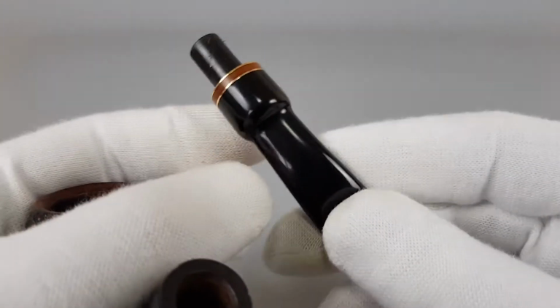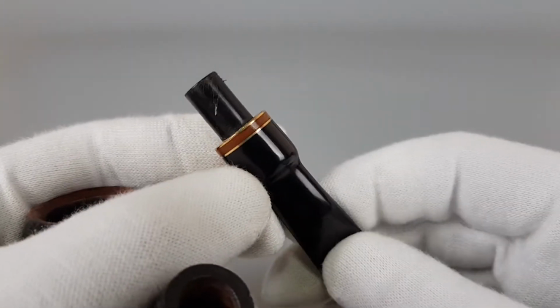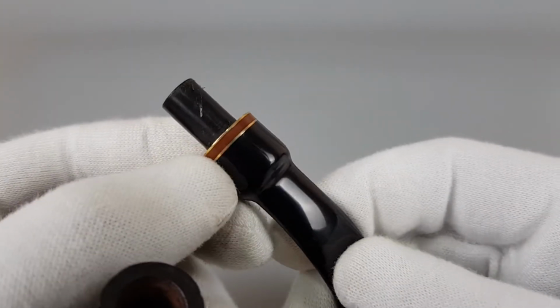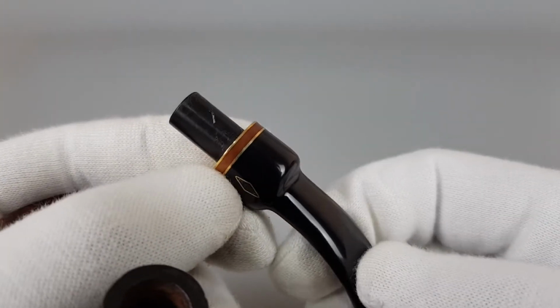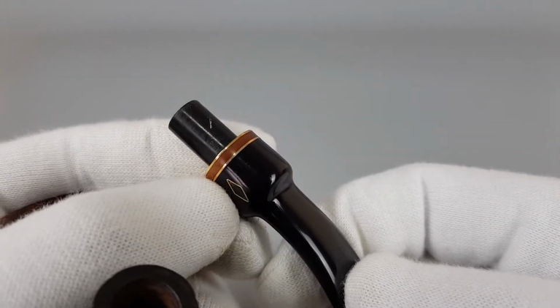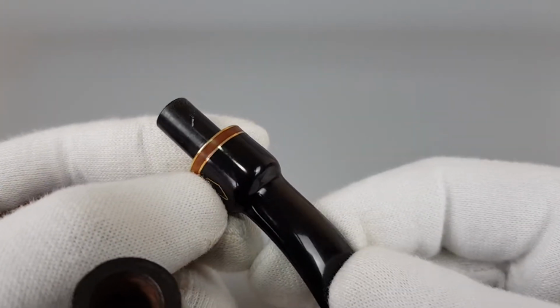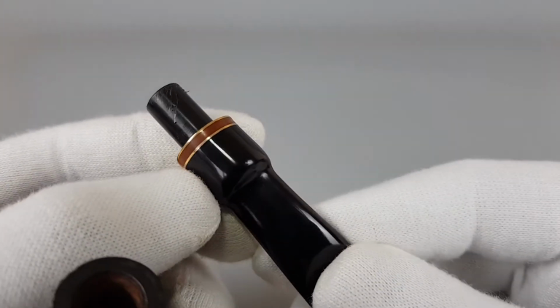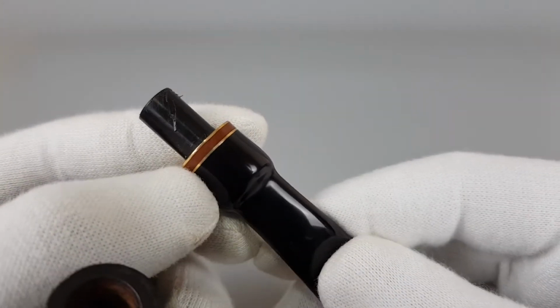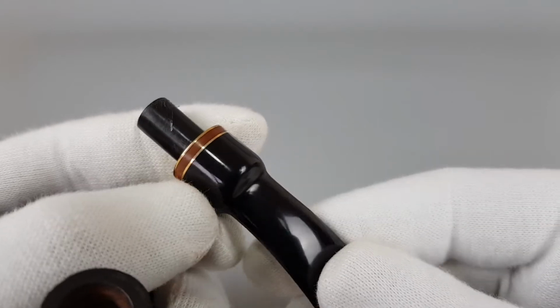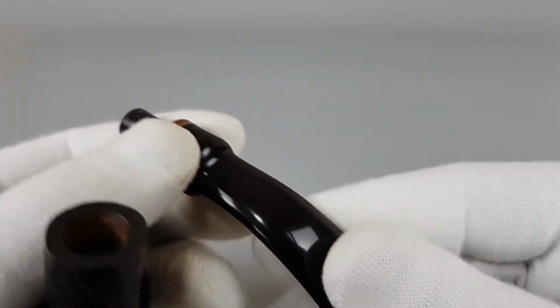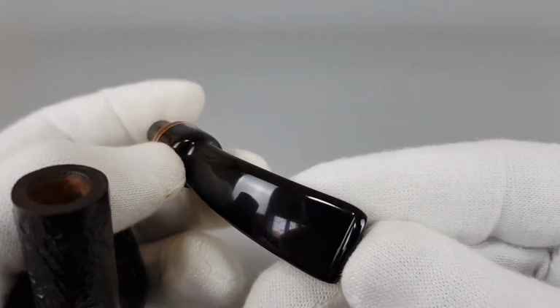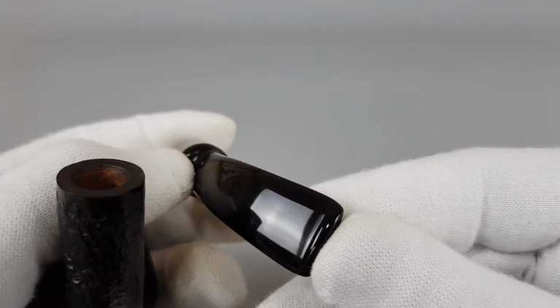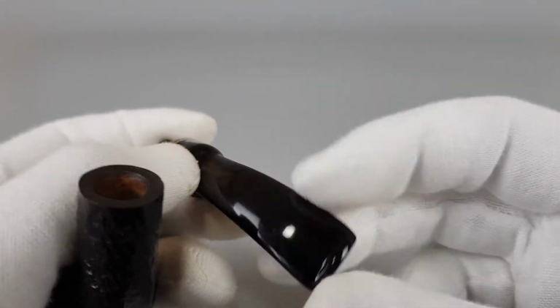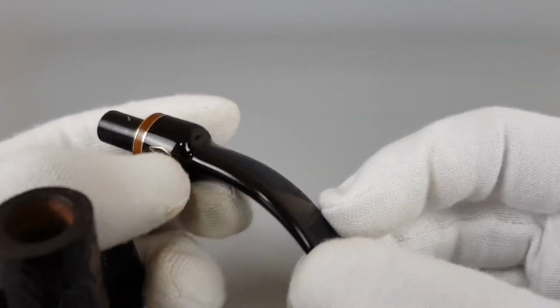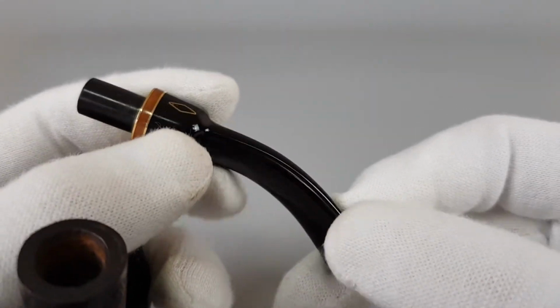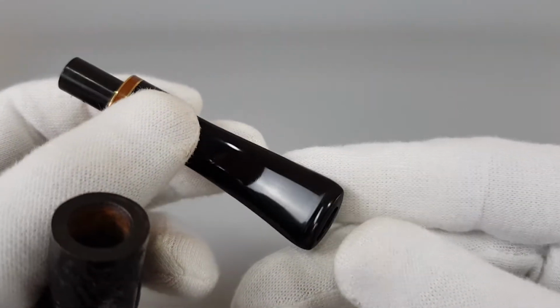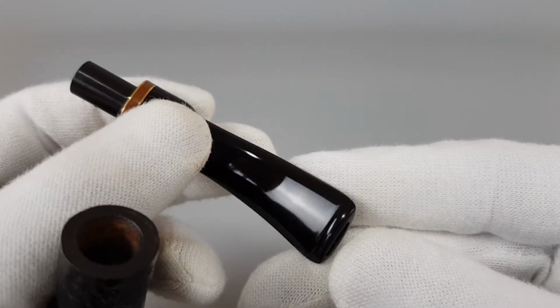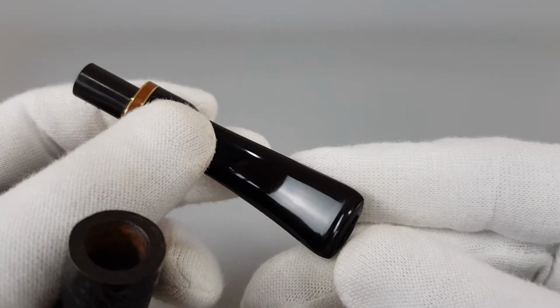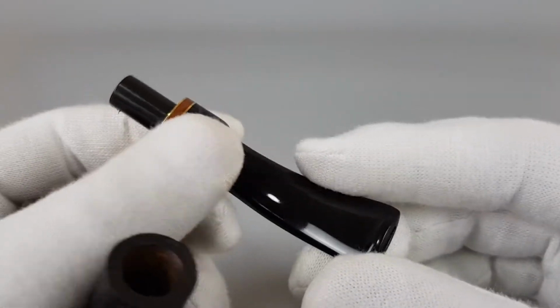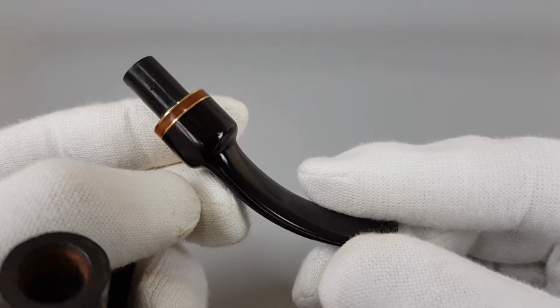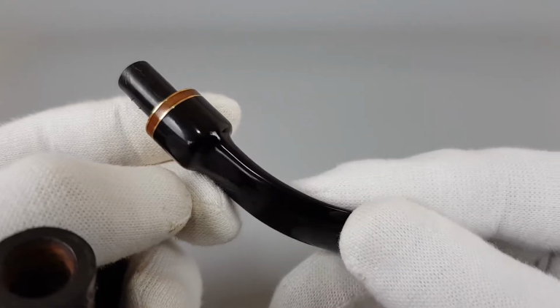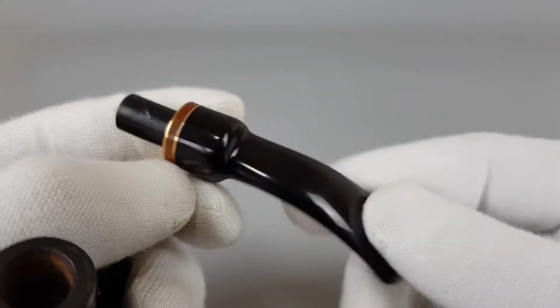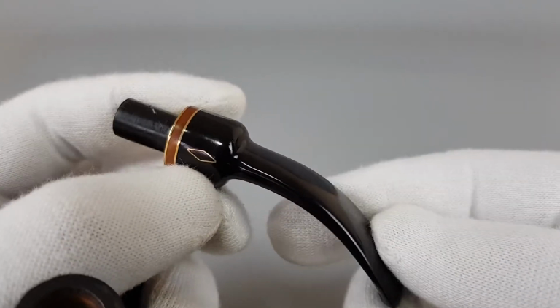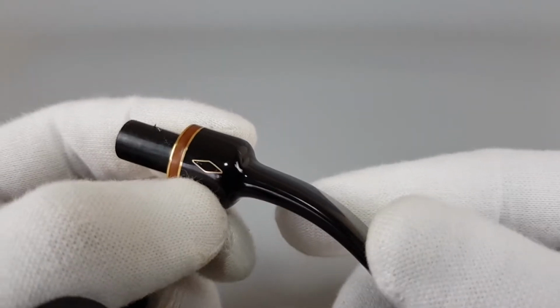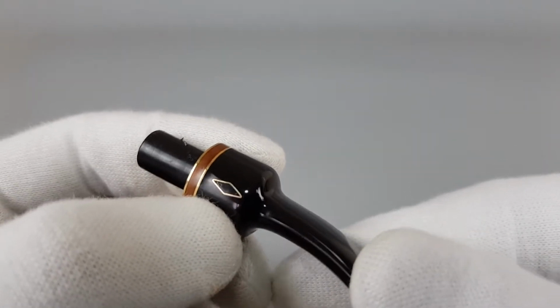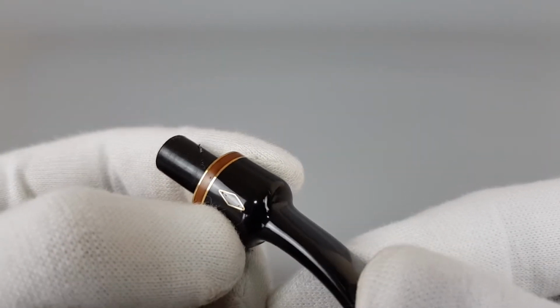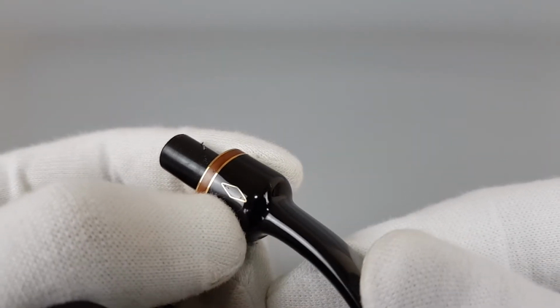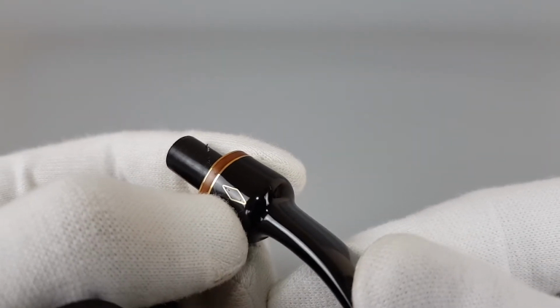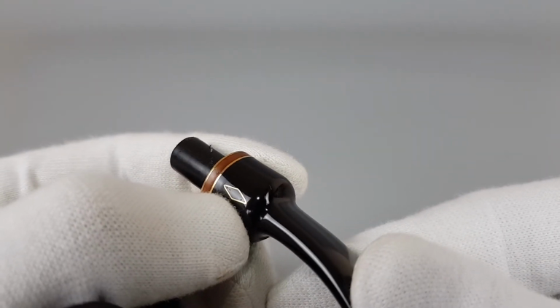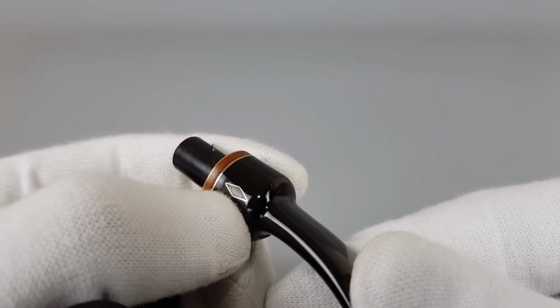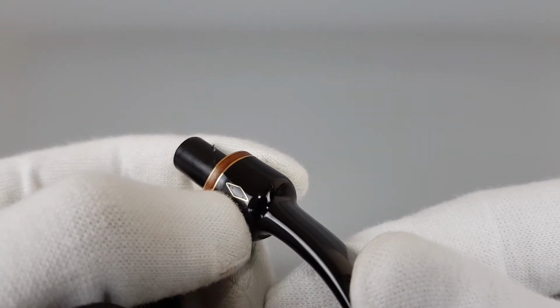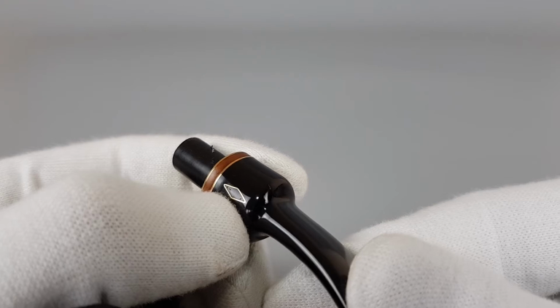We have the insert — a Breyer insert here between sandwich brass bands. Fabulous condition of the stem with only a couple of dots inside the logo, as you can see.